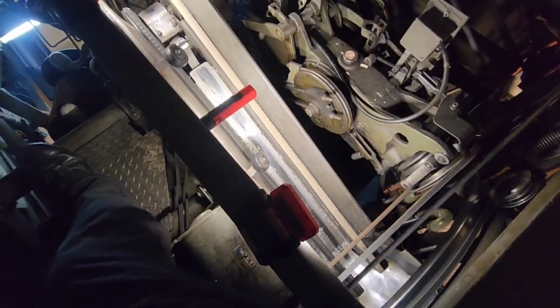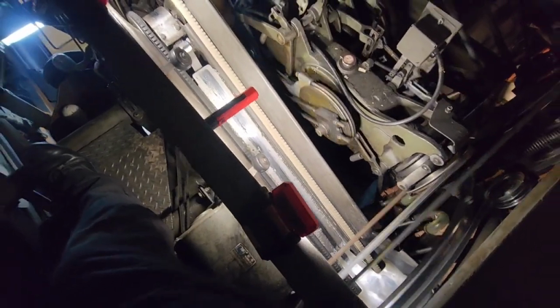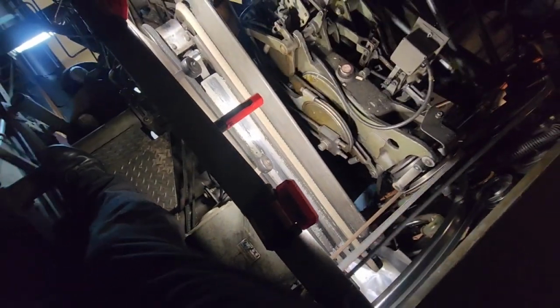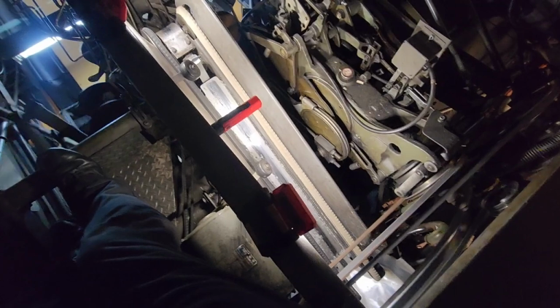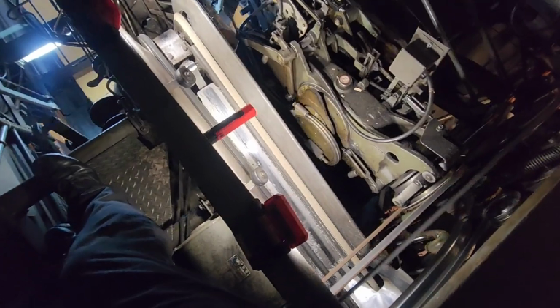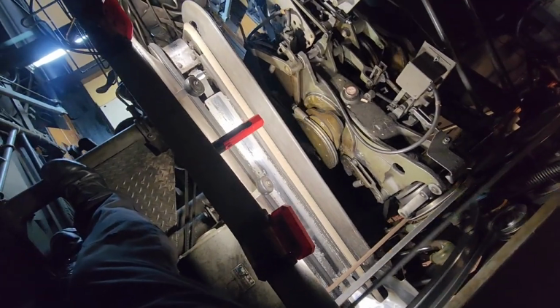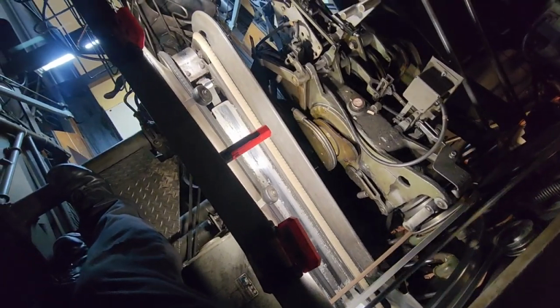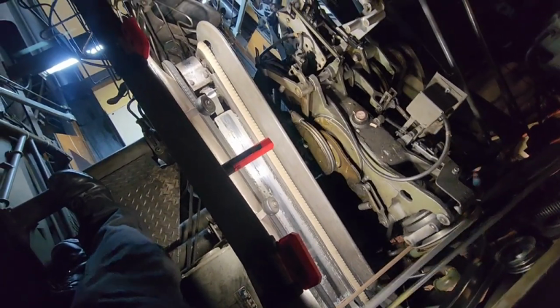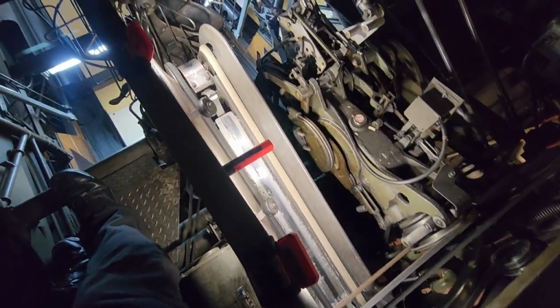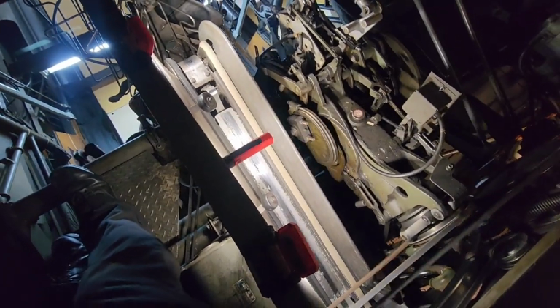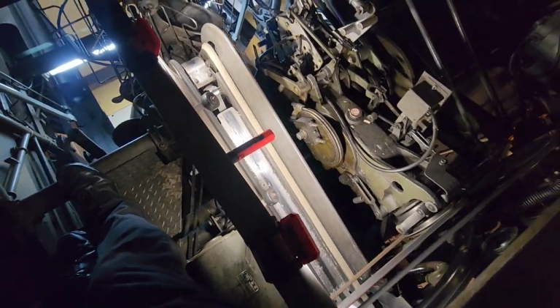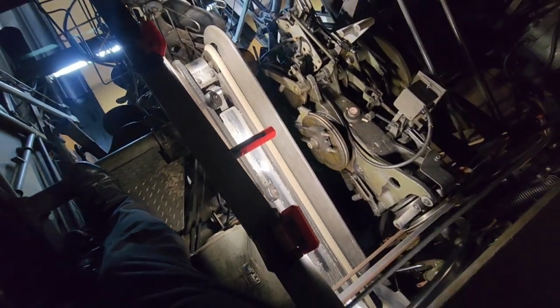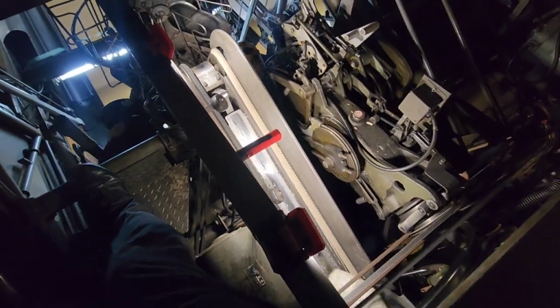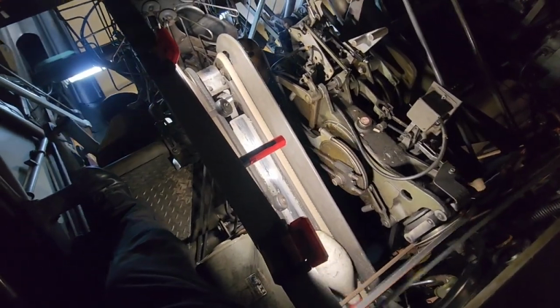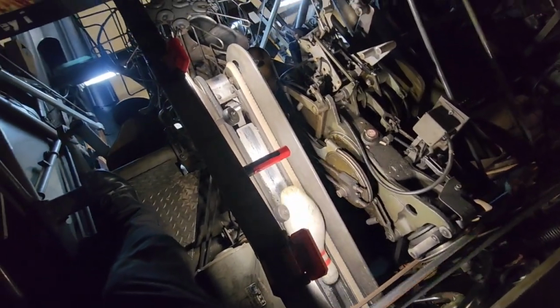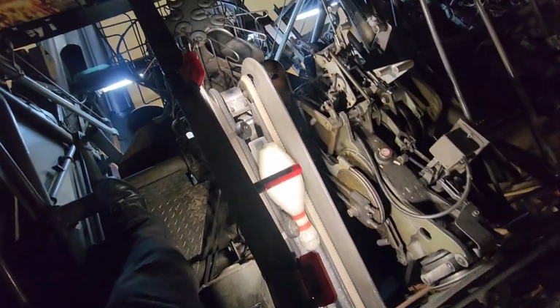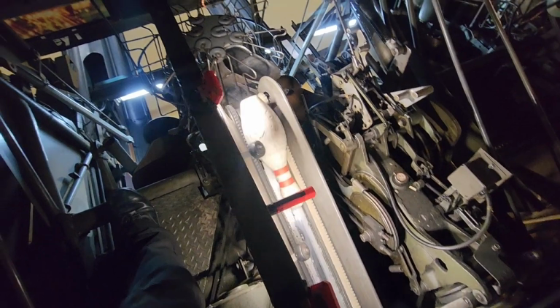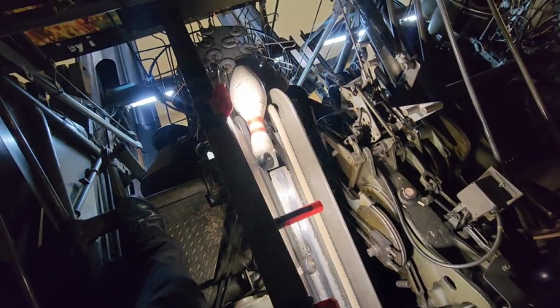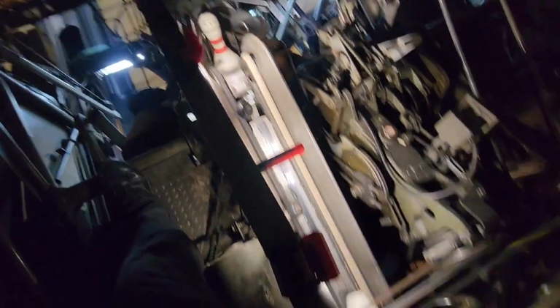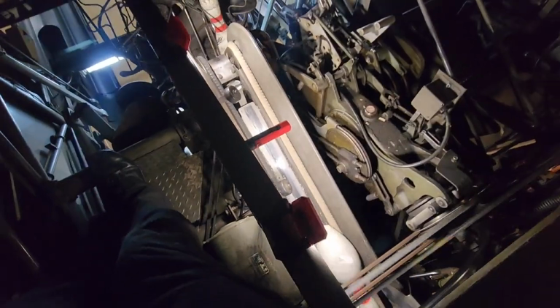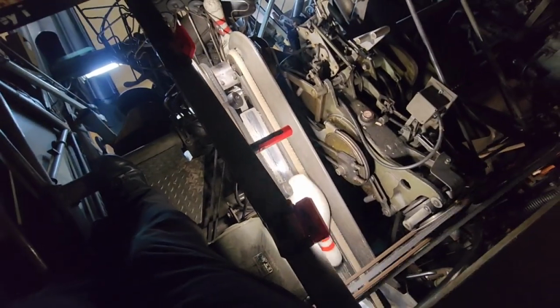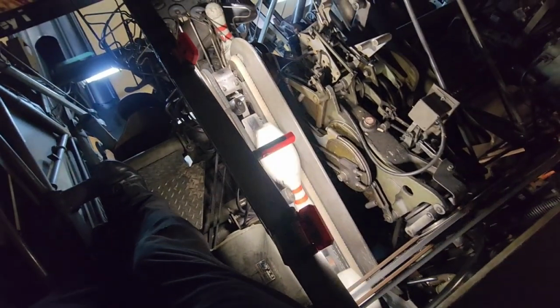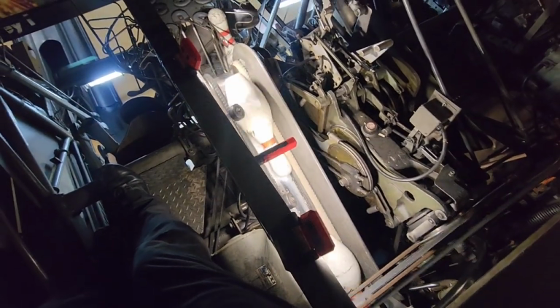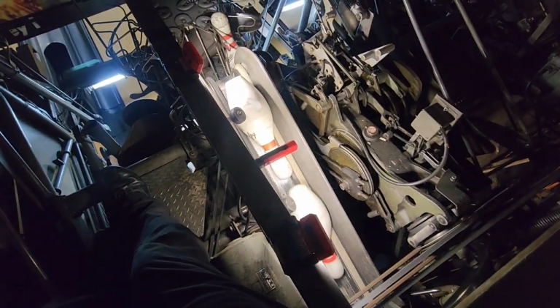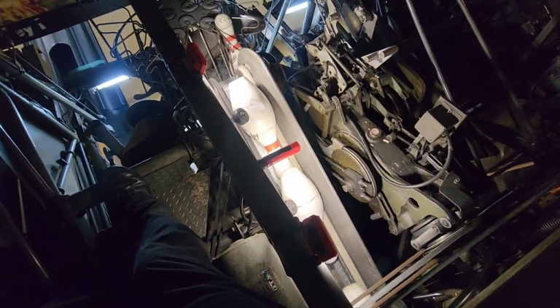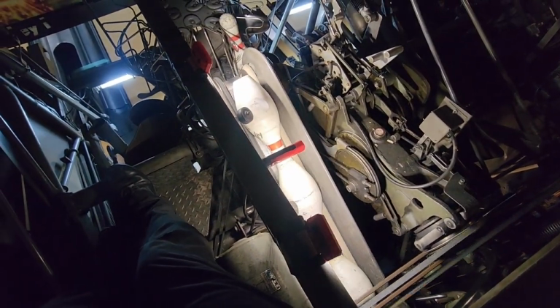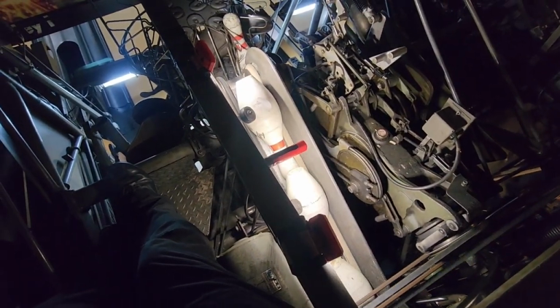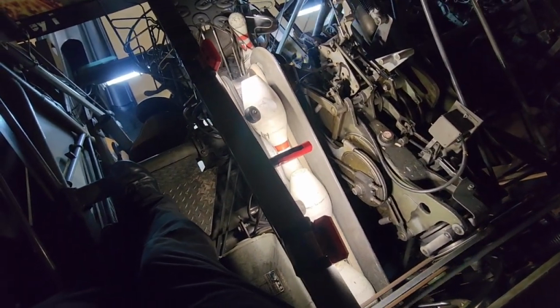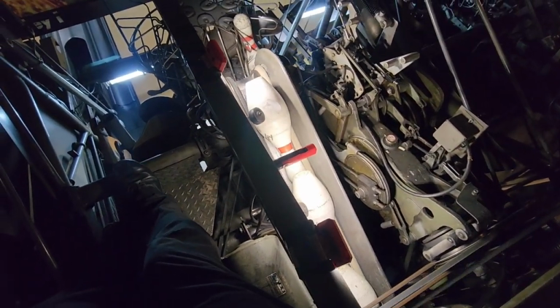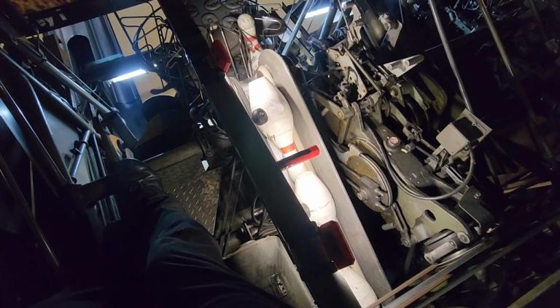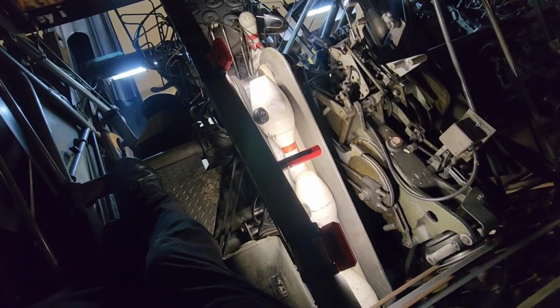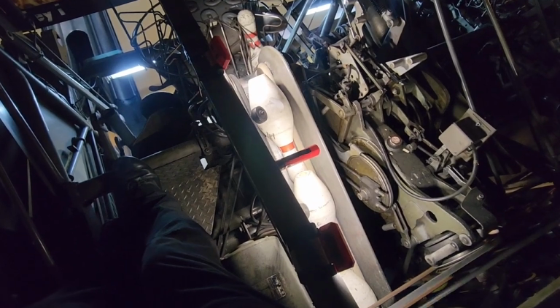I took one semester of theatrical lighting design at community college — it seems to be paying off really well right now. There we go, lock pin gate.